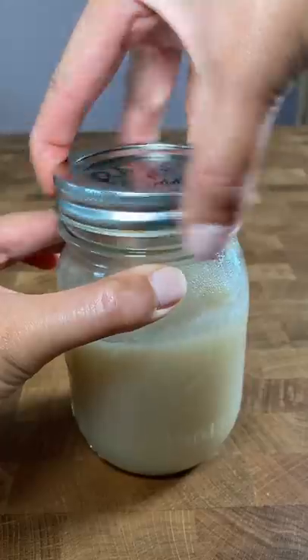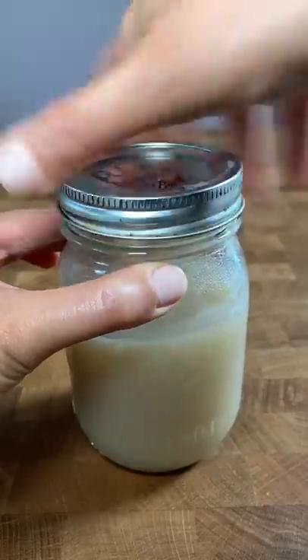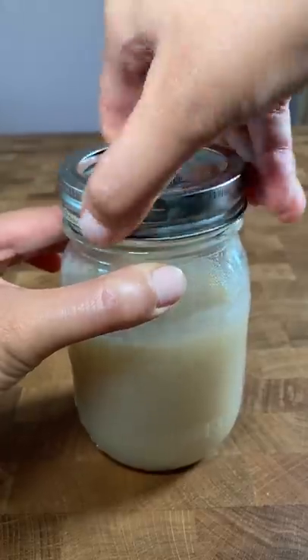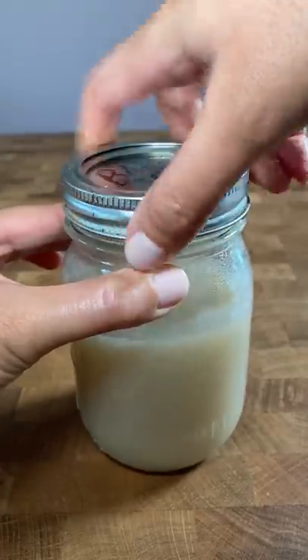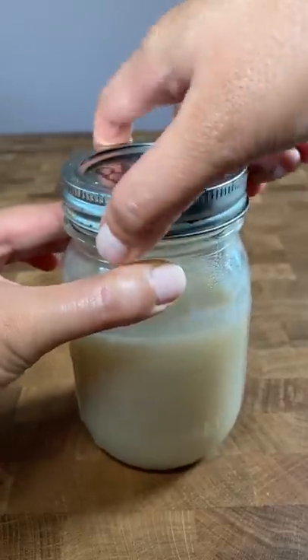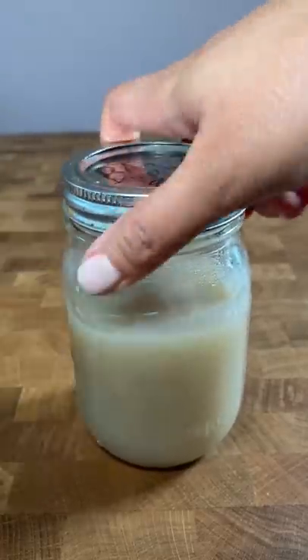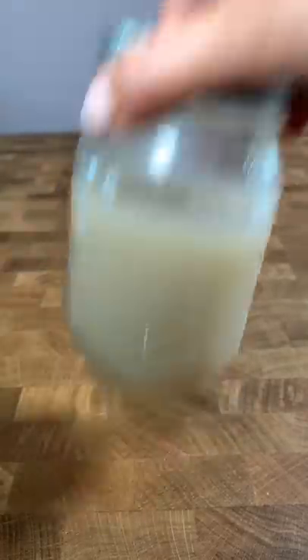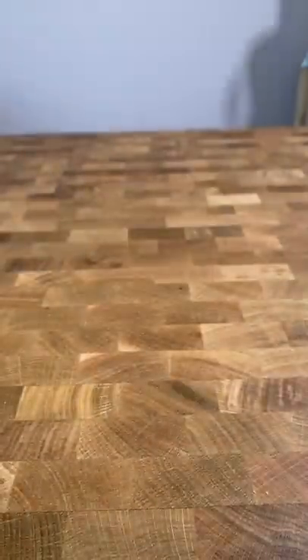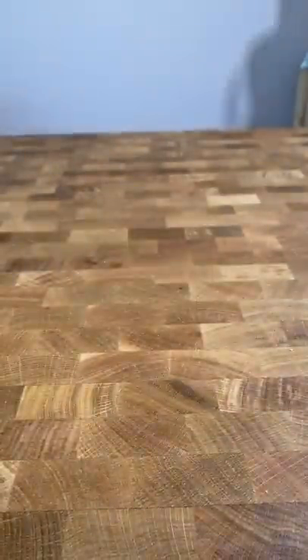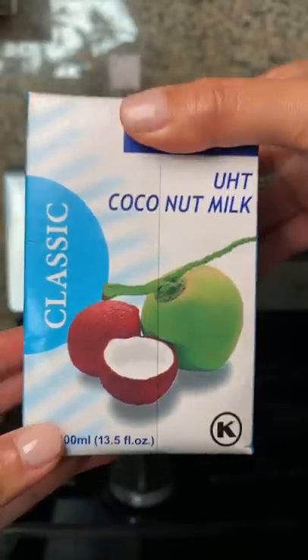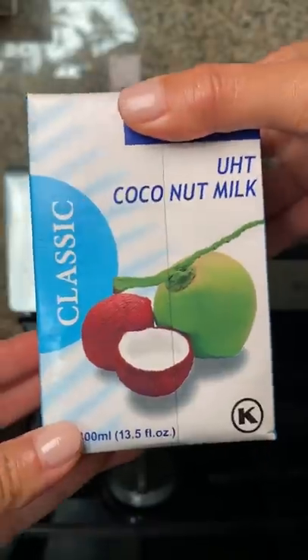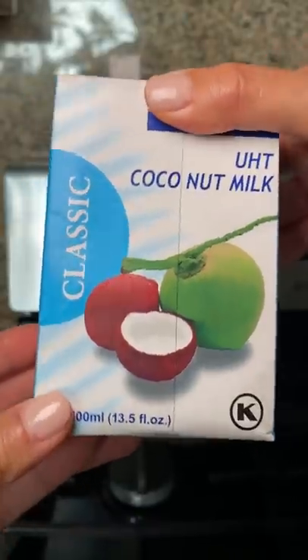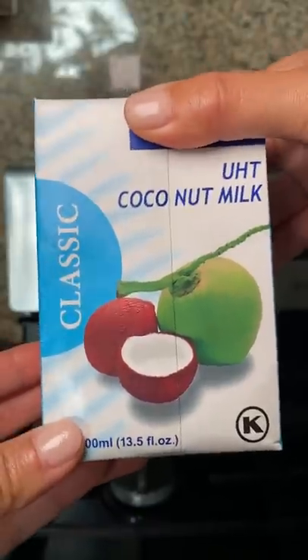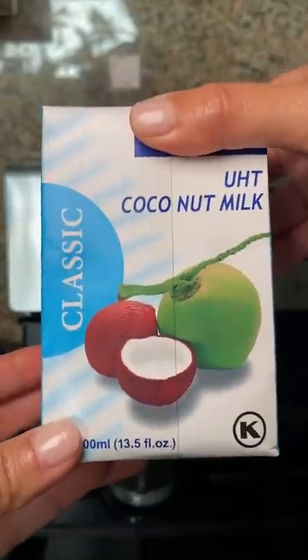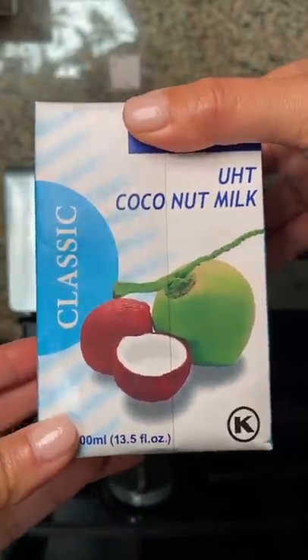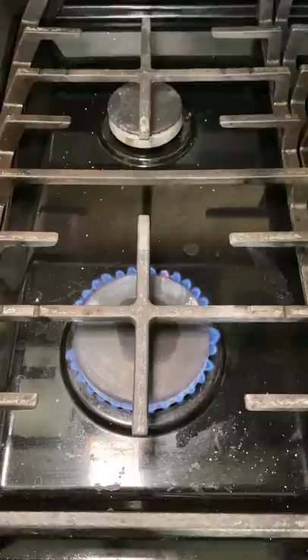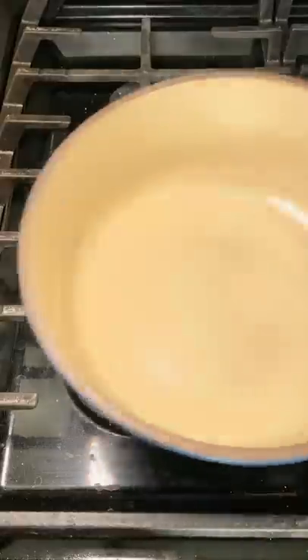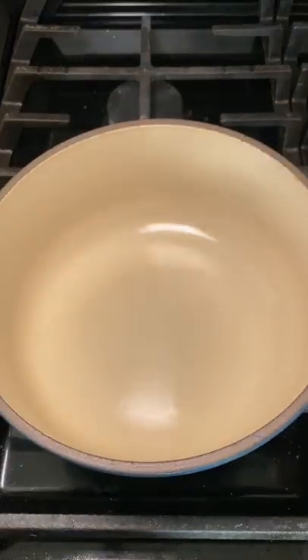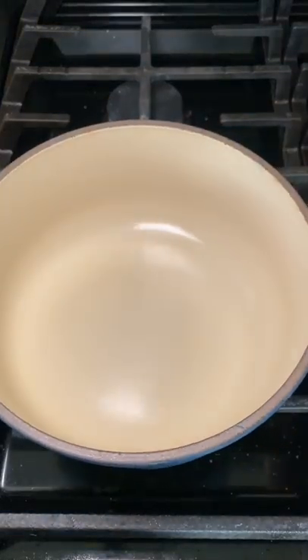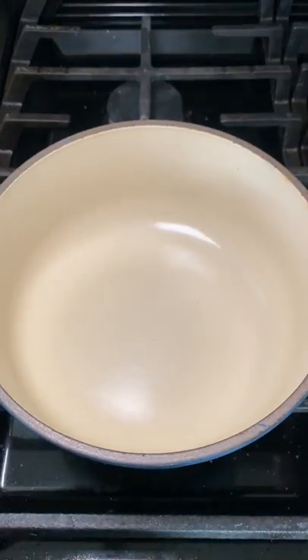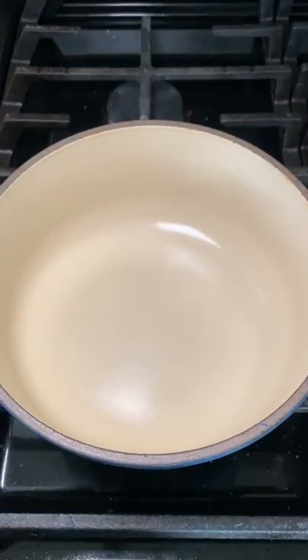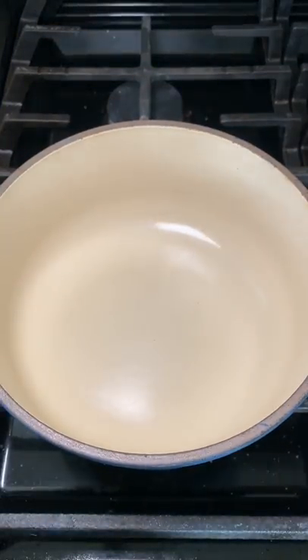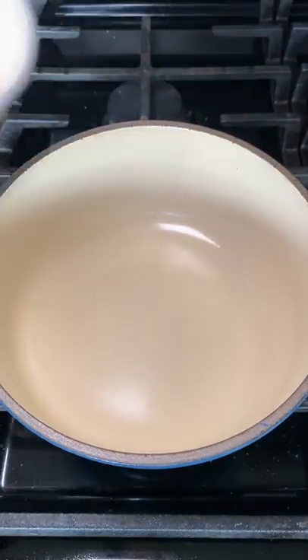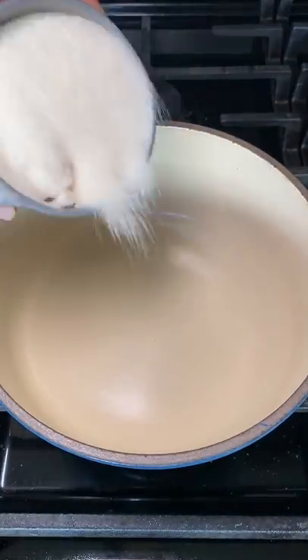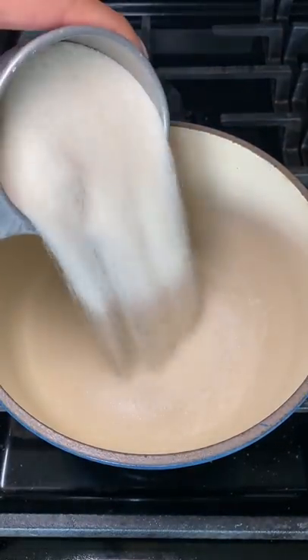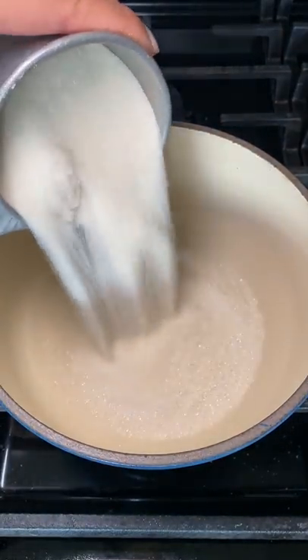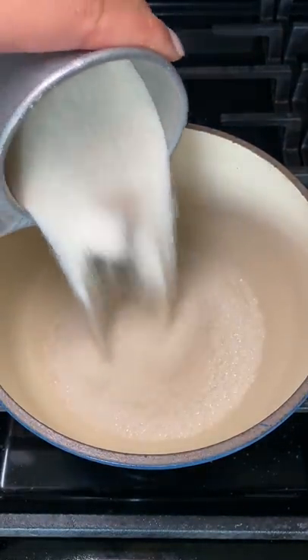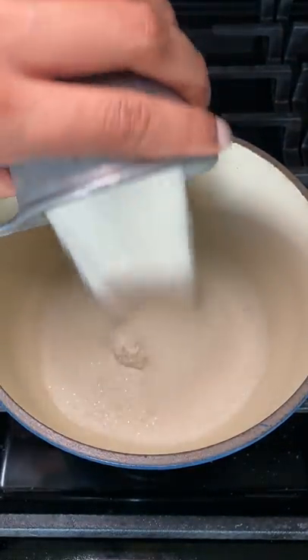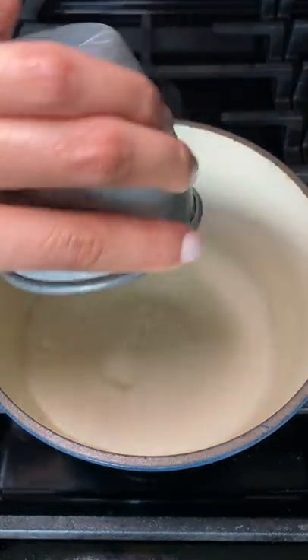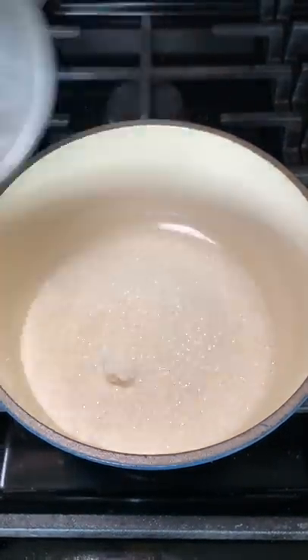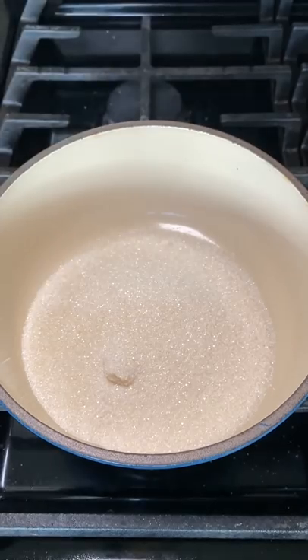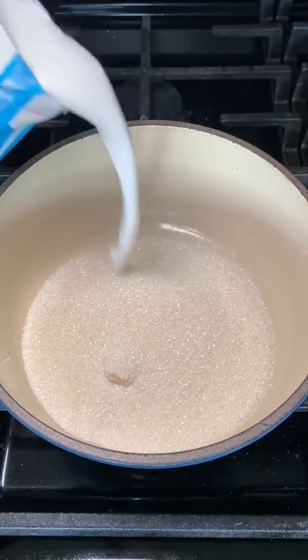This is how I made coconut condensed milk. It's perfect if you're lactose intolerant, like me! Basically, wherever you like to use condensed milk, you can use this instead.